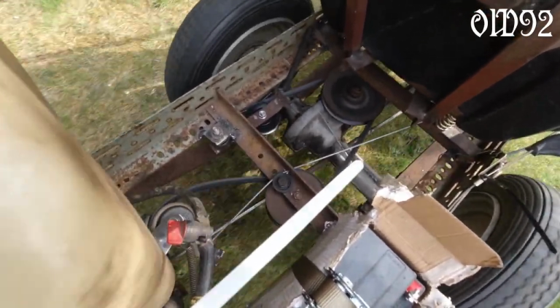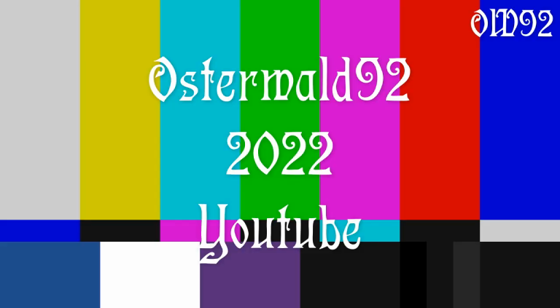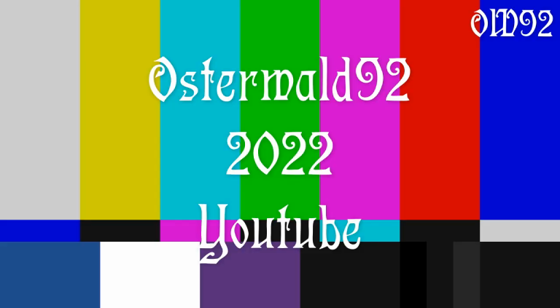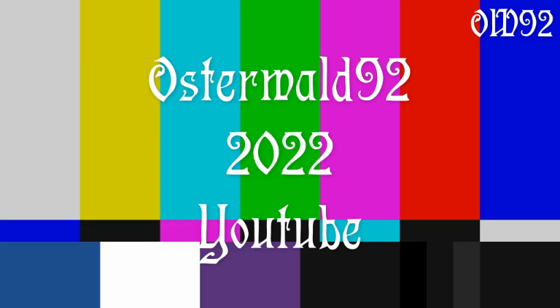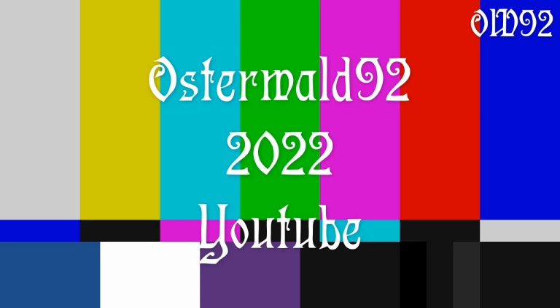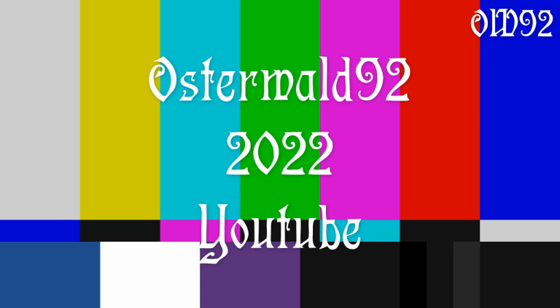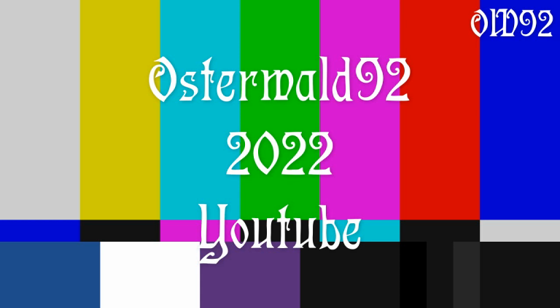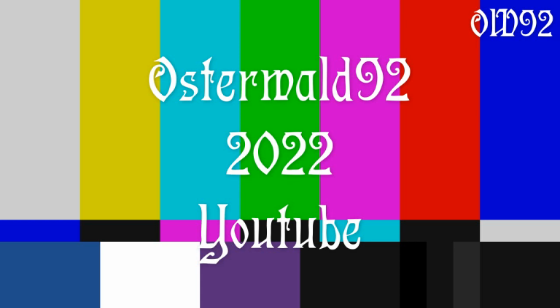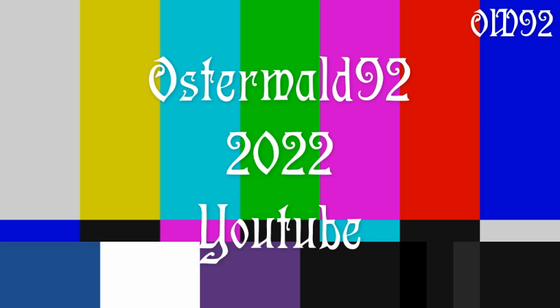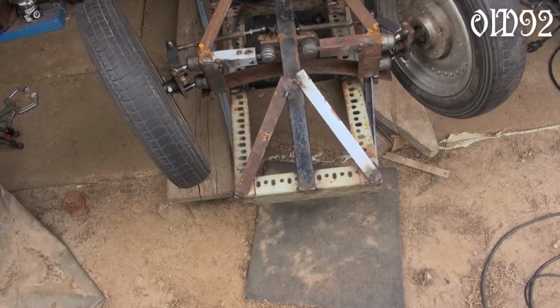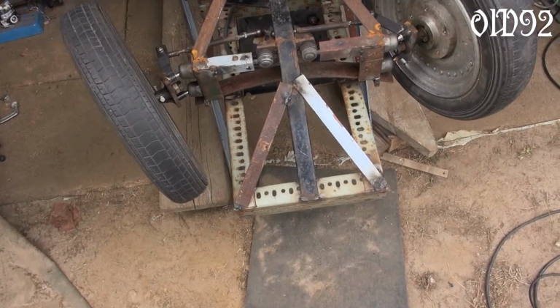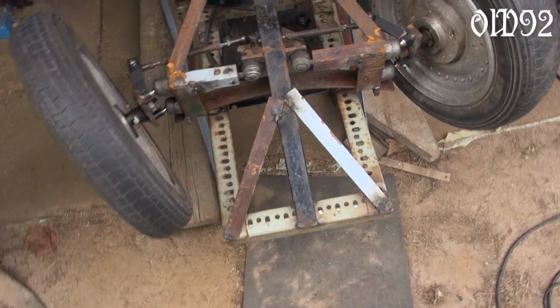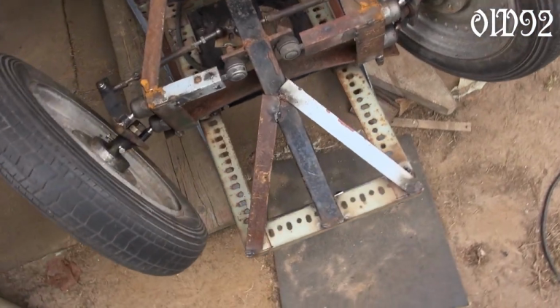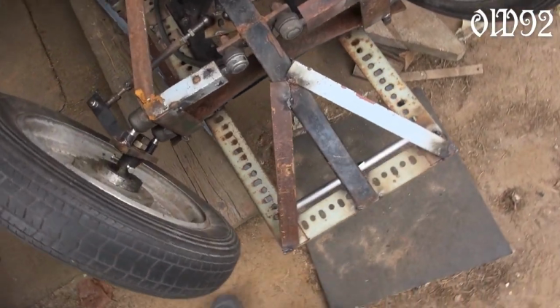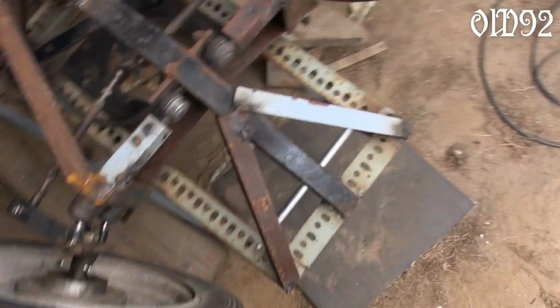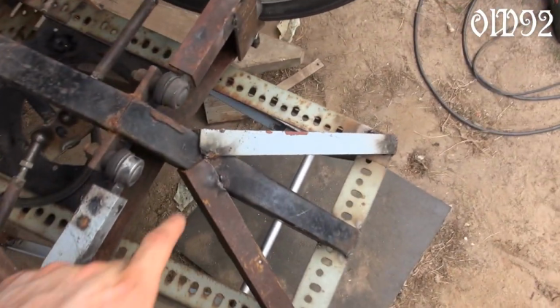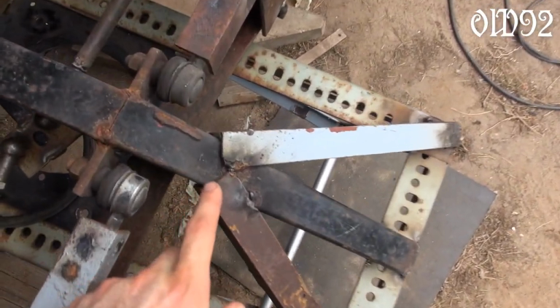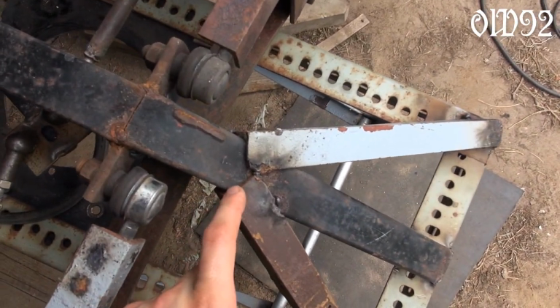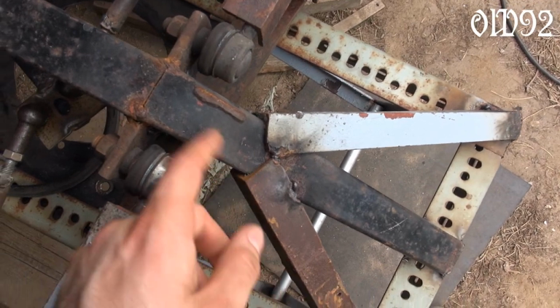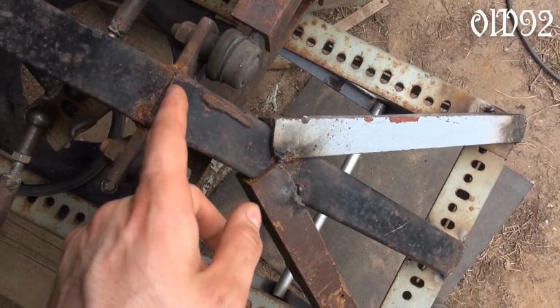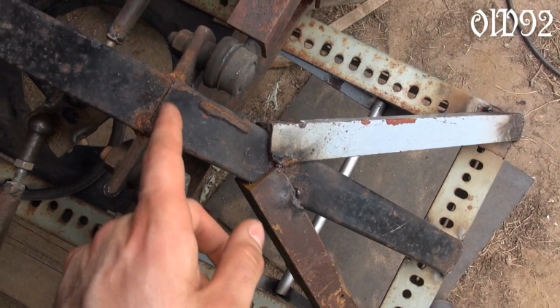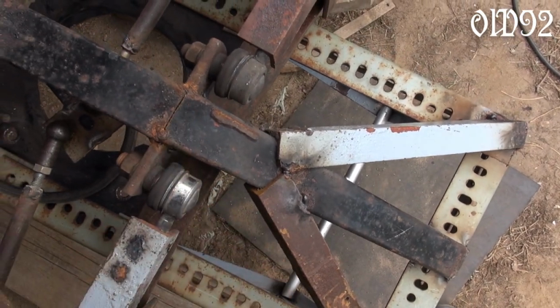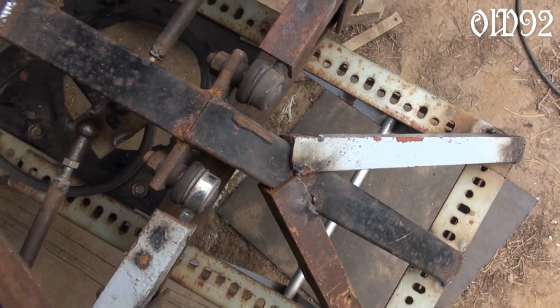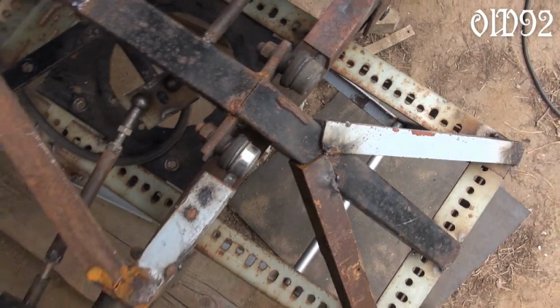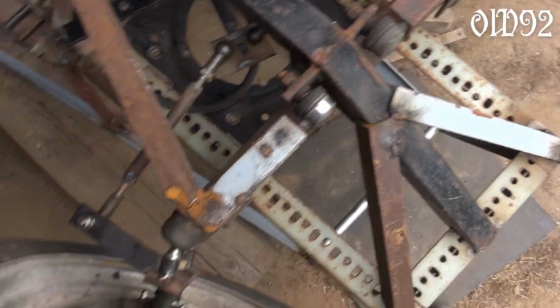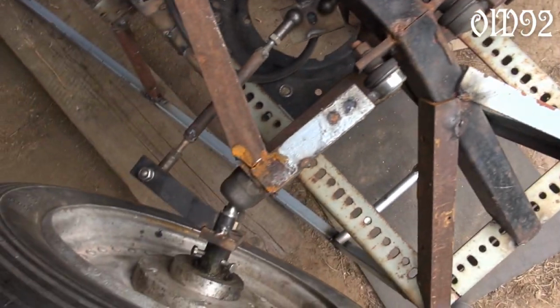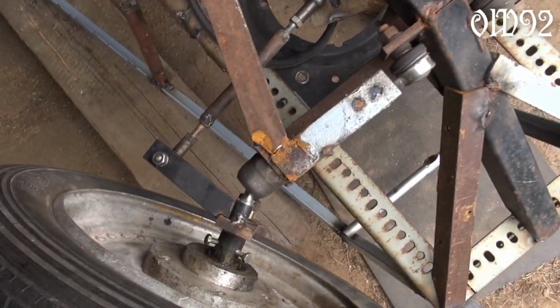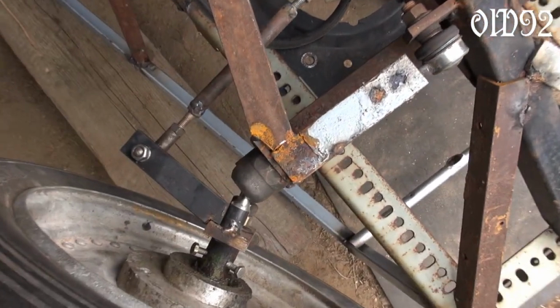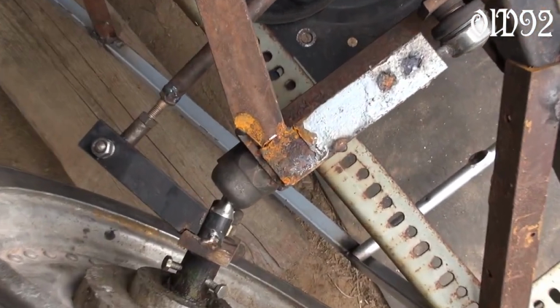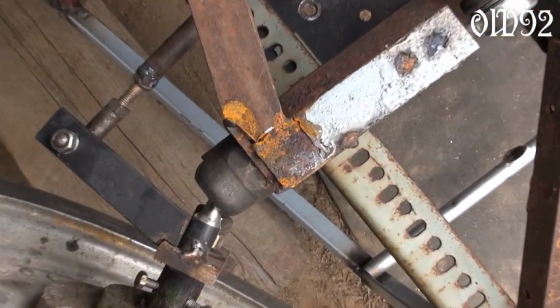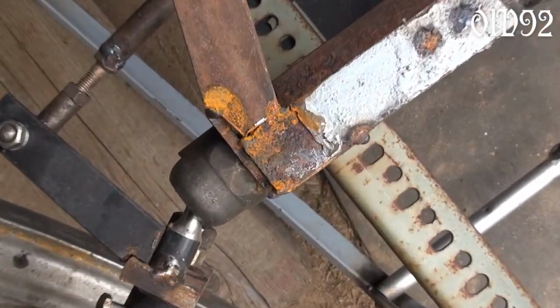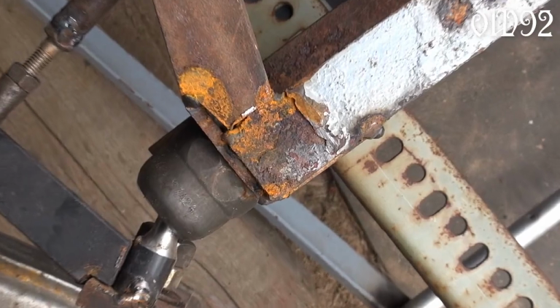Well folks, I guess that's it — see ya! Now that I'm certain that this thing works, I can rebuild everything properly, because I just spot-welded everything up to this point.